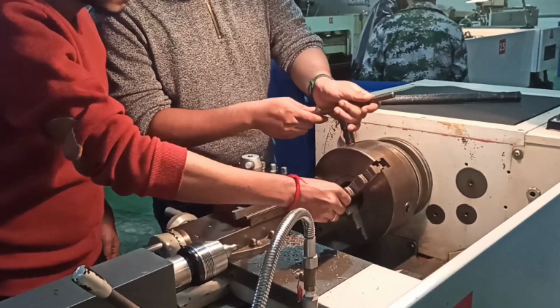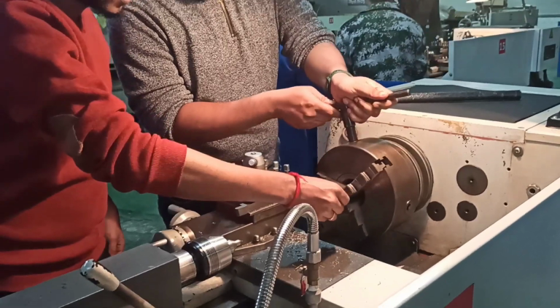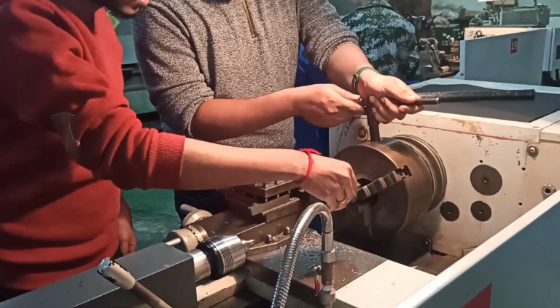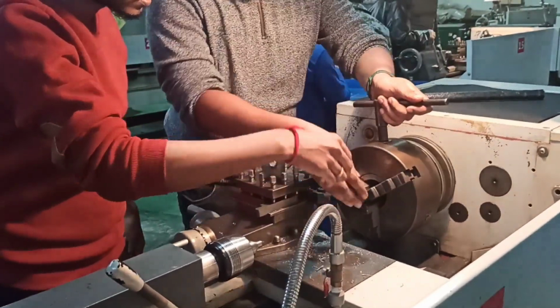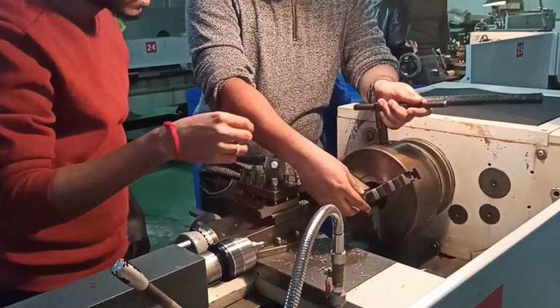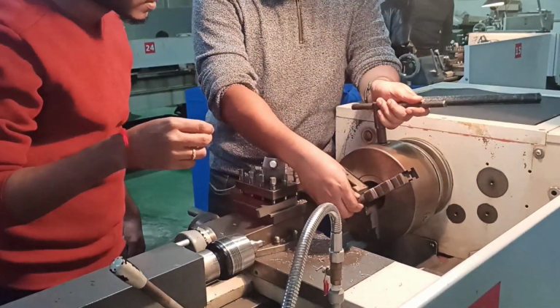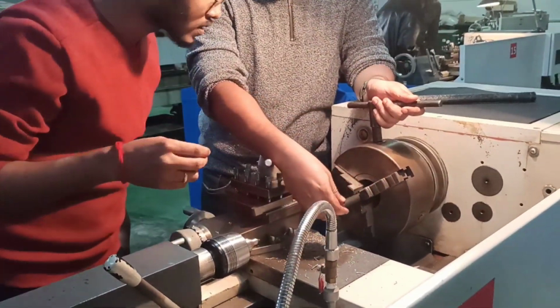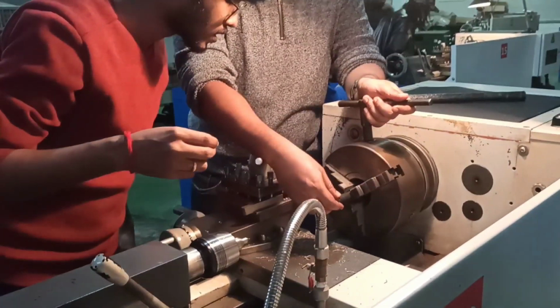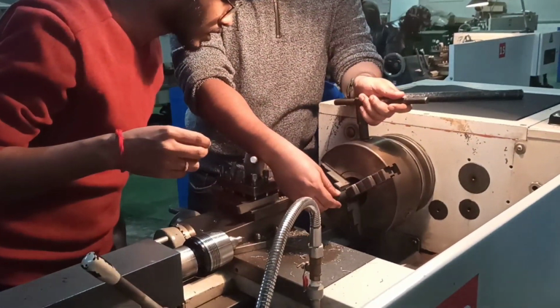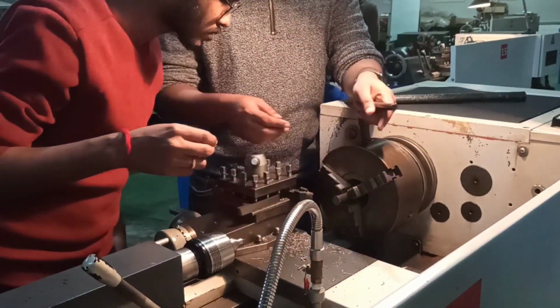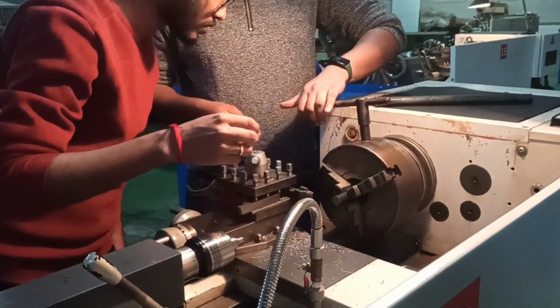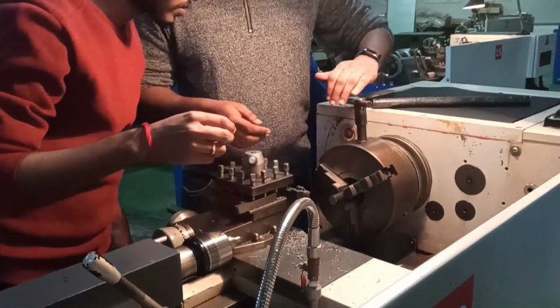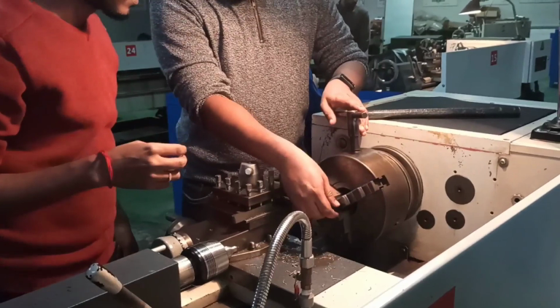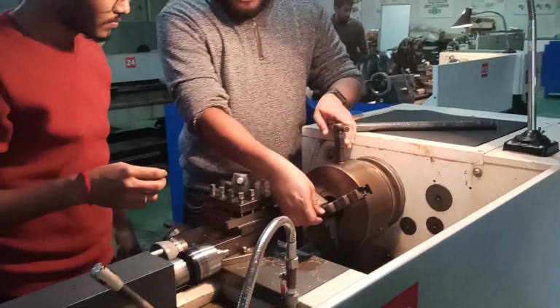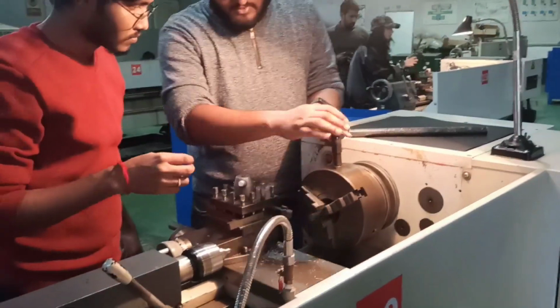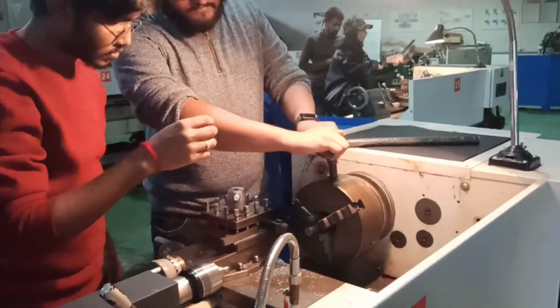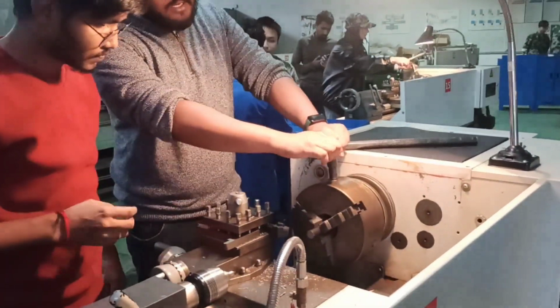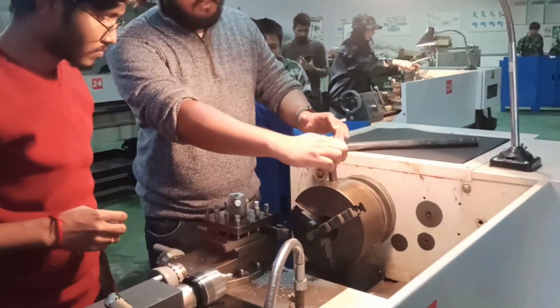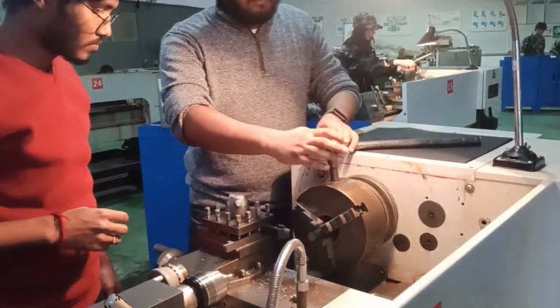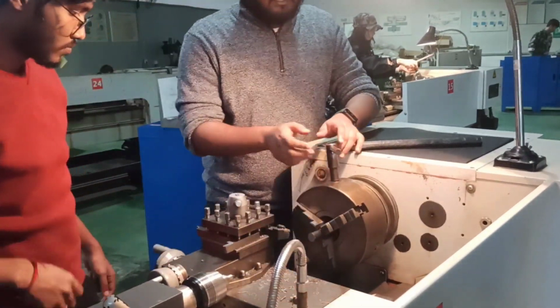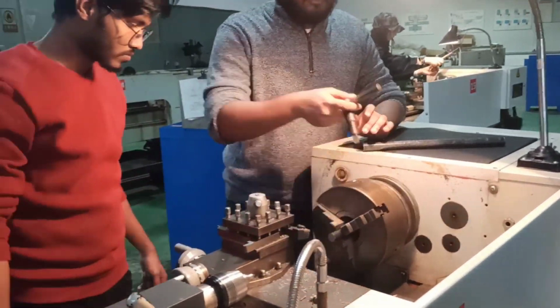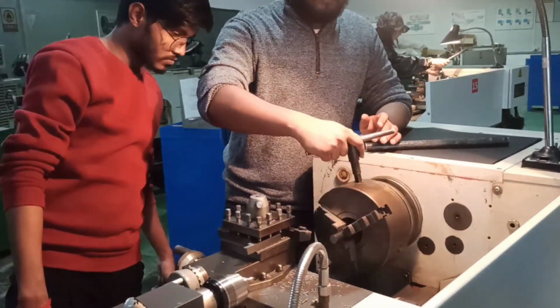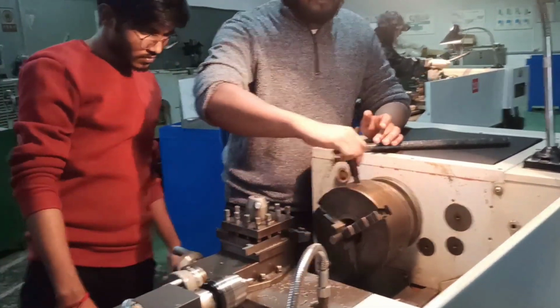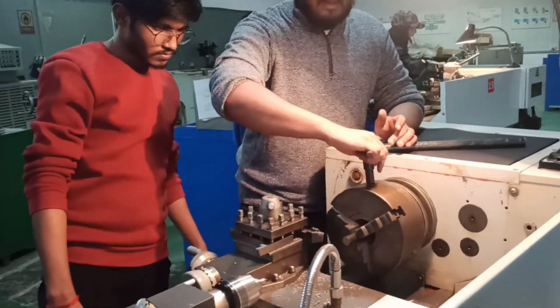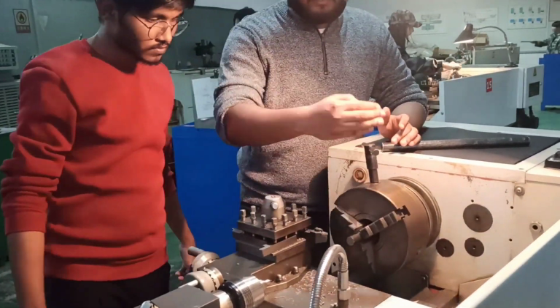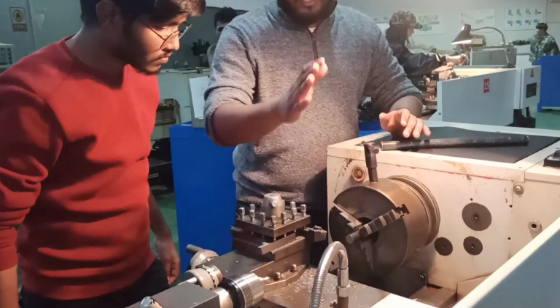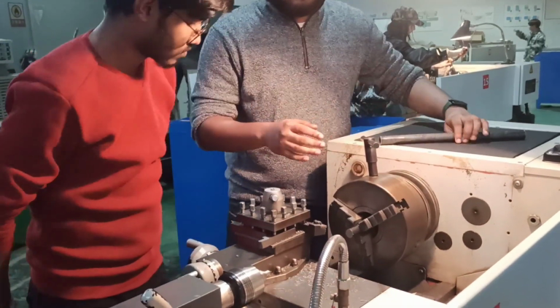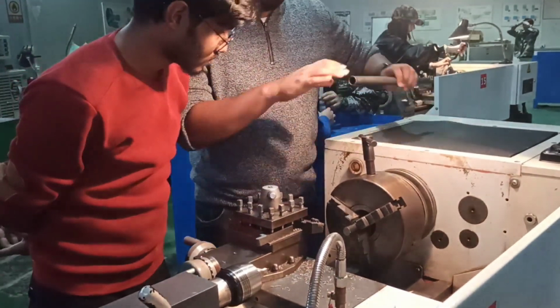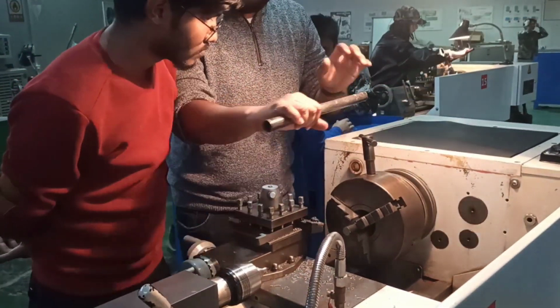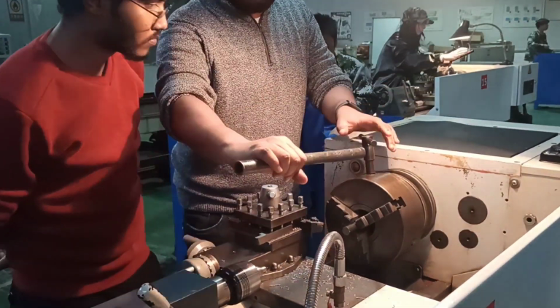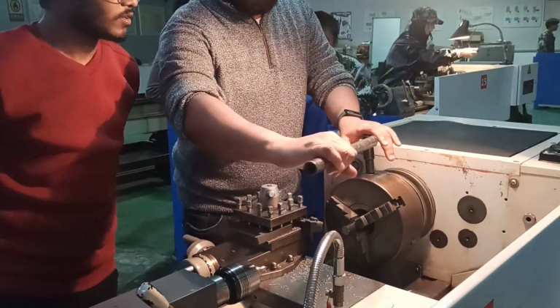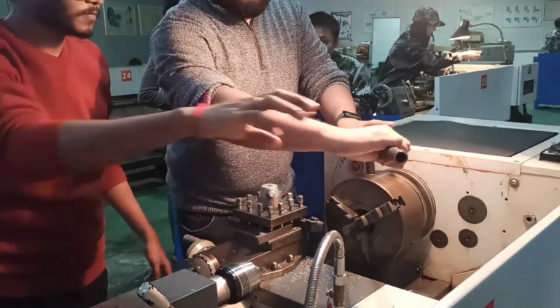Hello everyone, this is Ipun Kumar Shukhar. I am from Bangladesh, but currently I am in China because I am studying my bachelor in mechanical engineering from a popular key university of province Hunan in China named Changsha University of Science and Technology.